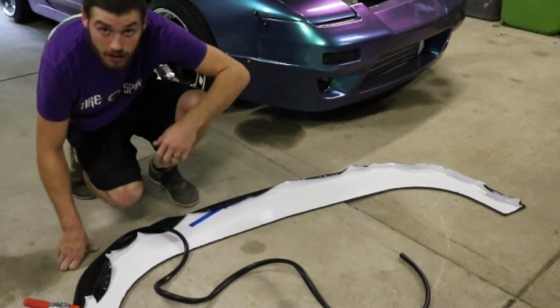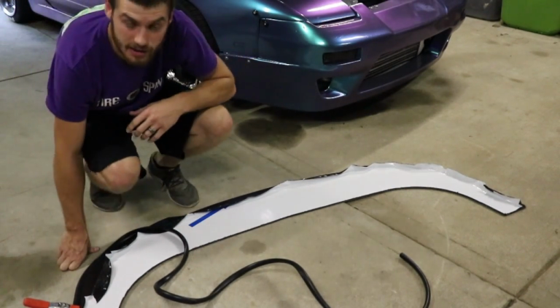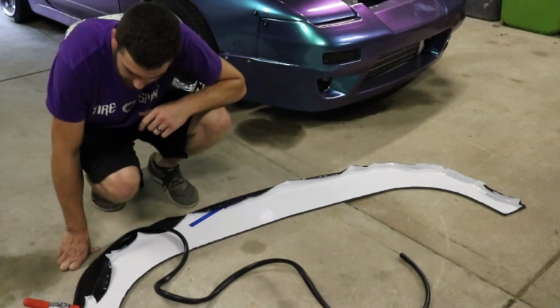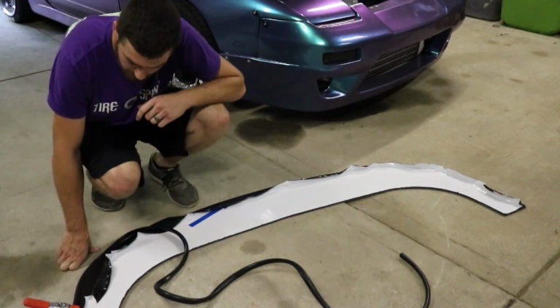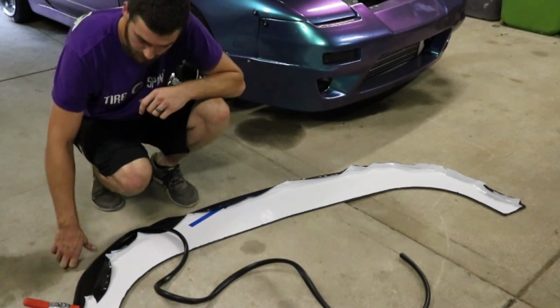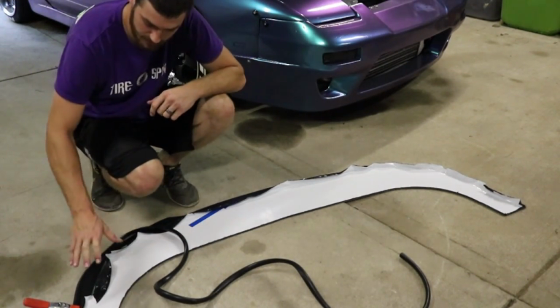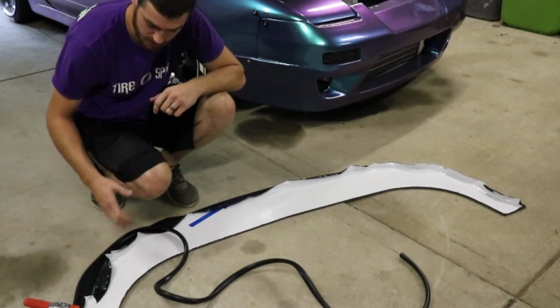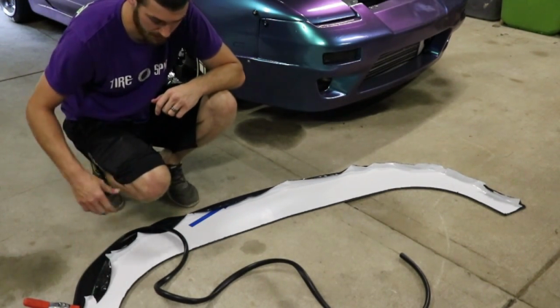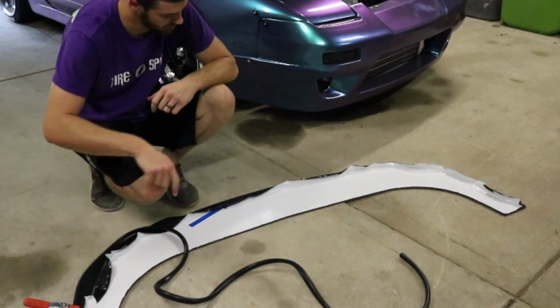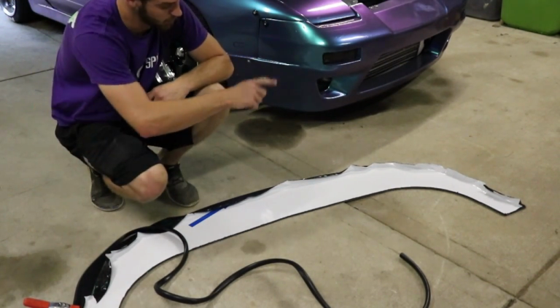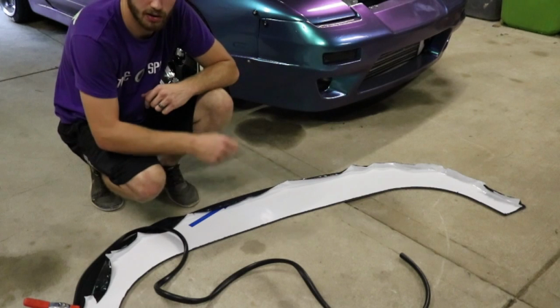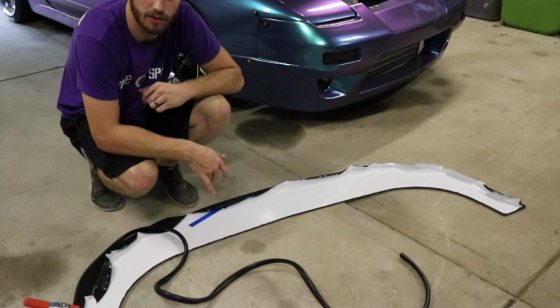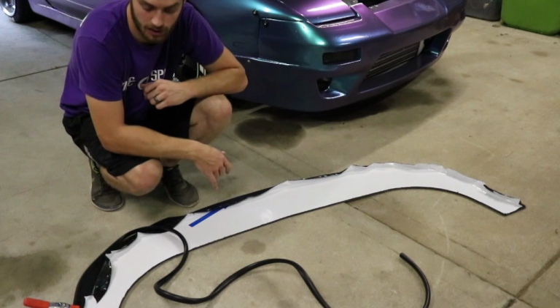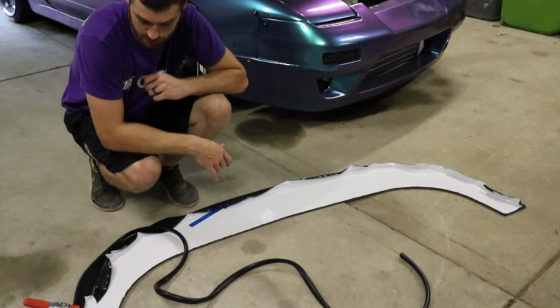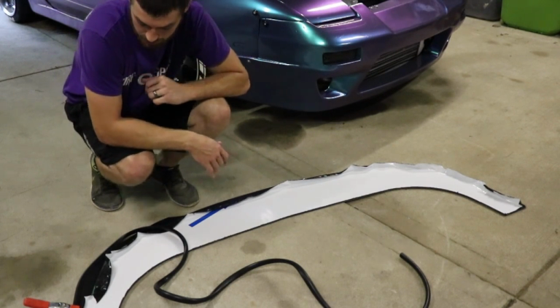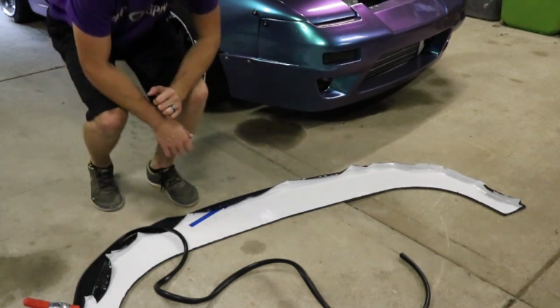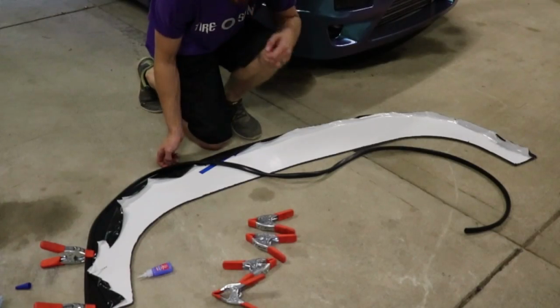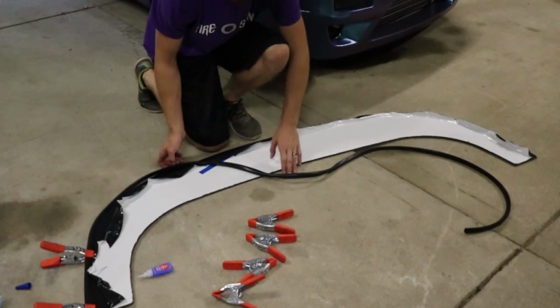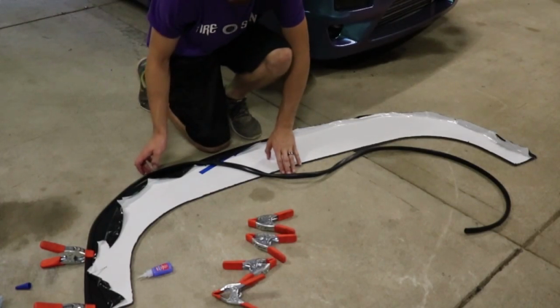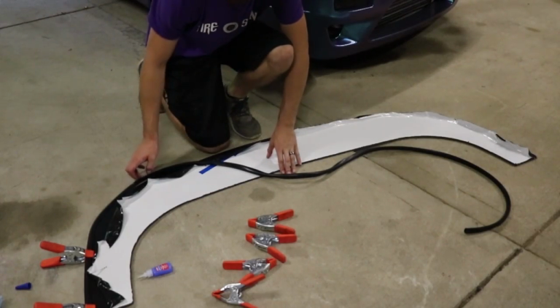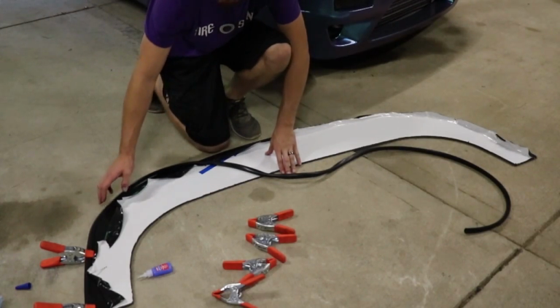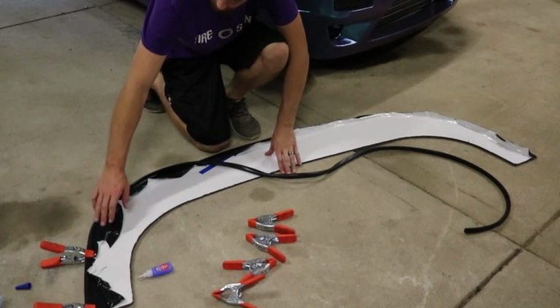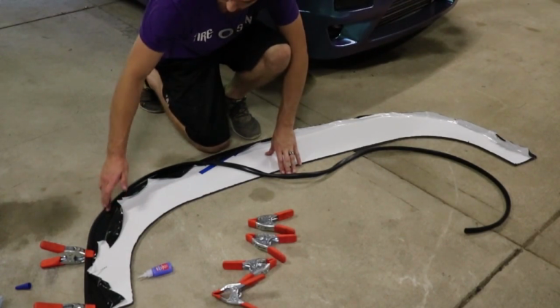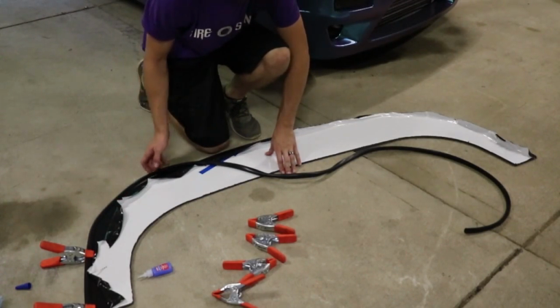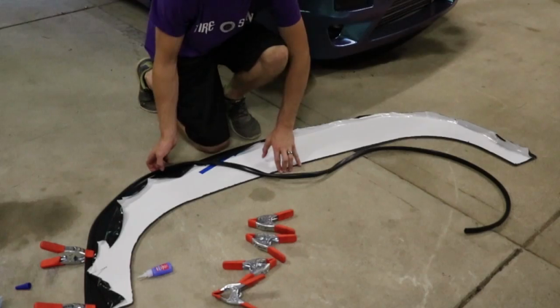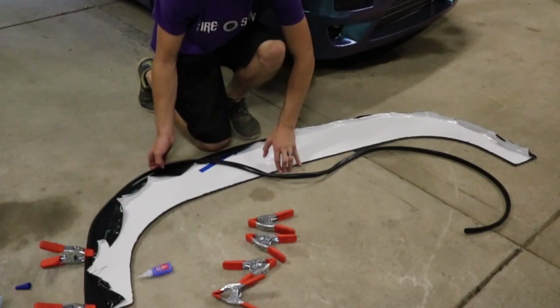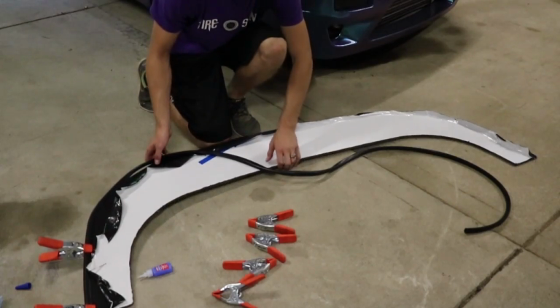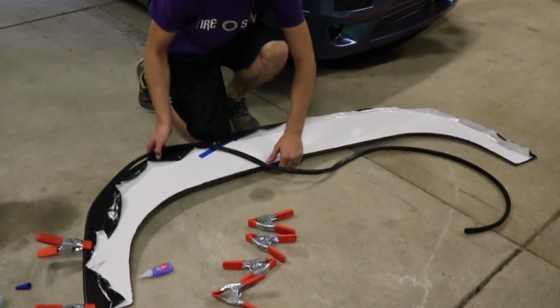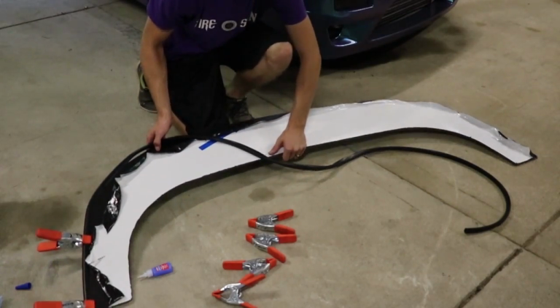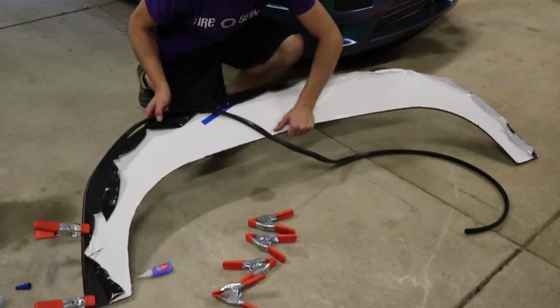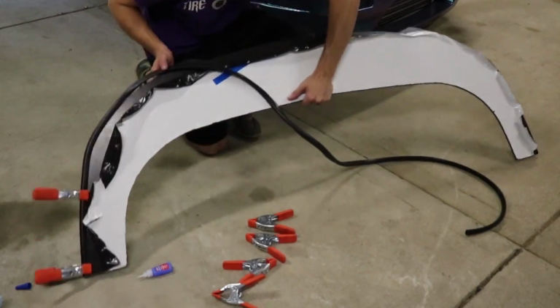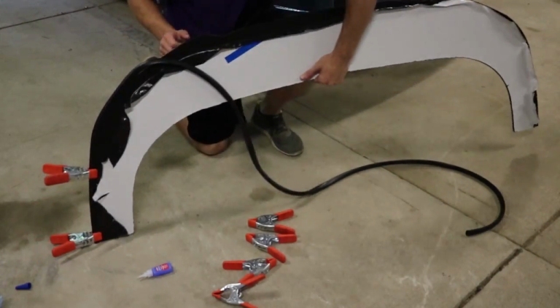Let that dry for a bit — get a good solid base — and then we will work it around the splitter. Now we will slowly work this rubber trim around the edge, gluing it a little bit at a time.